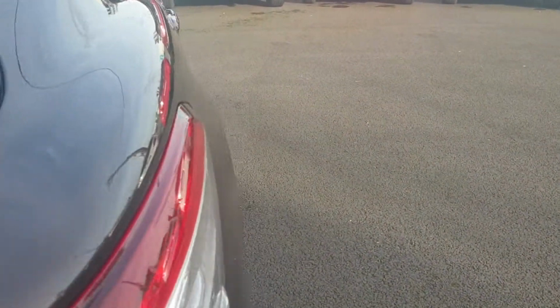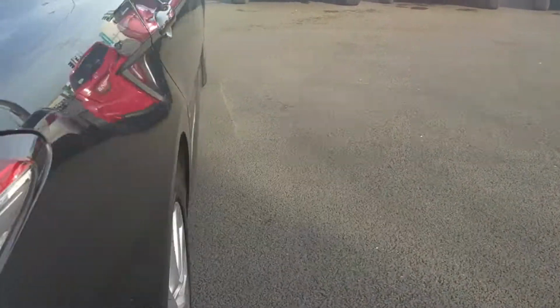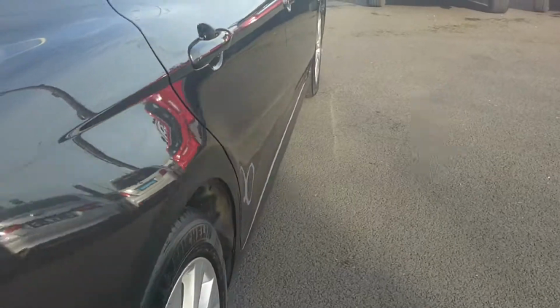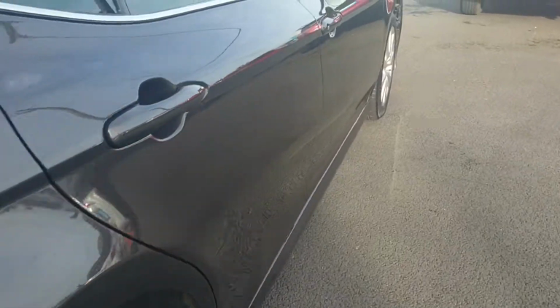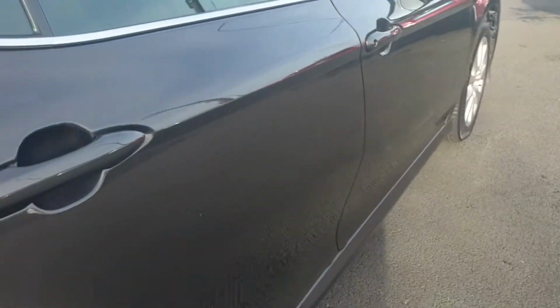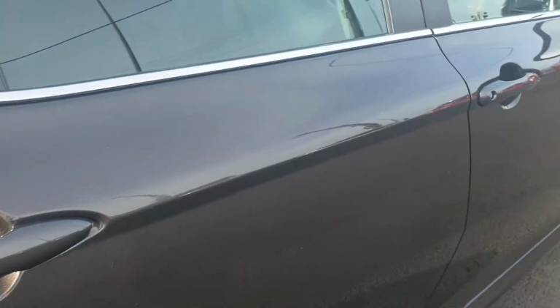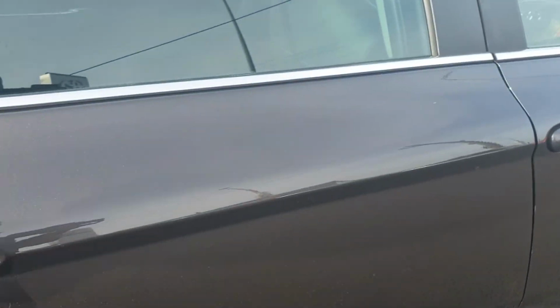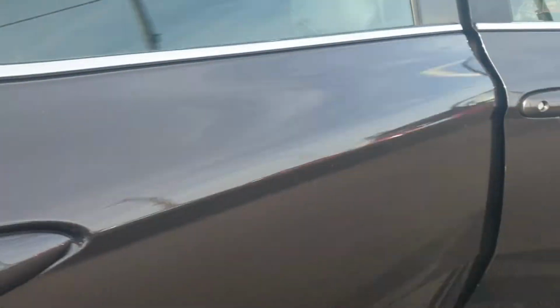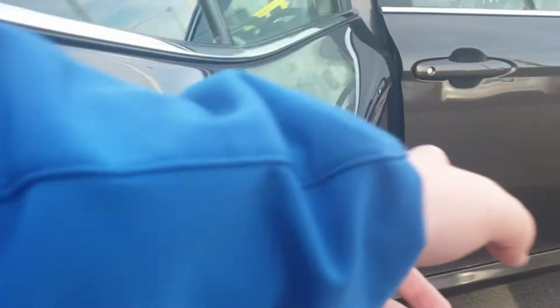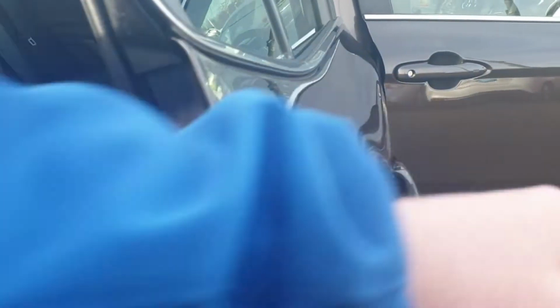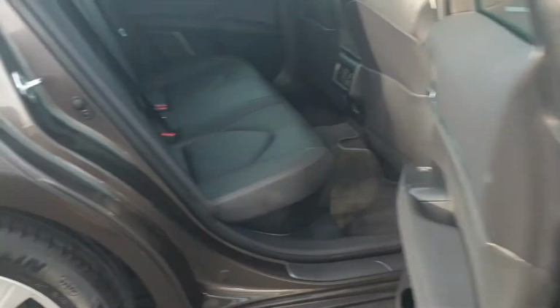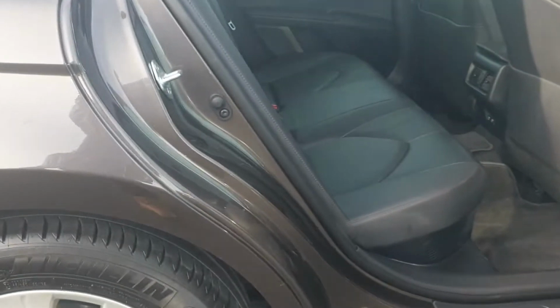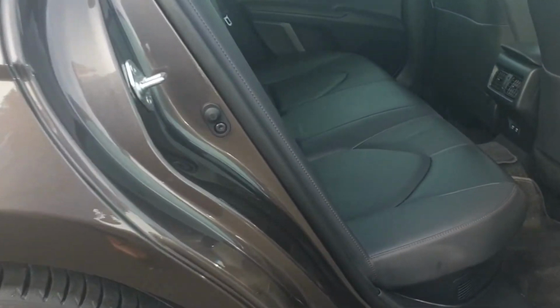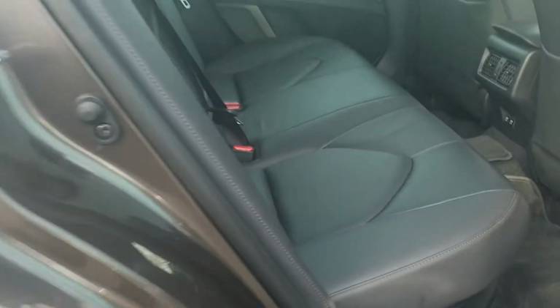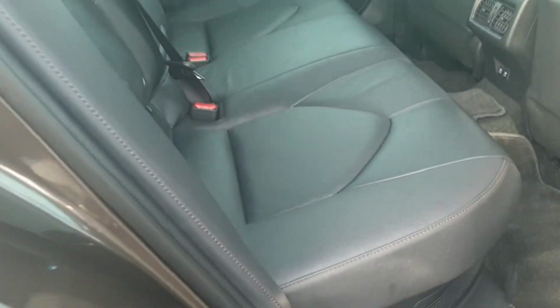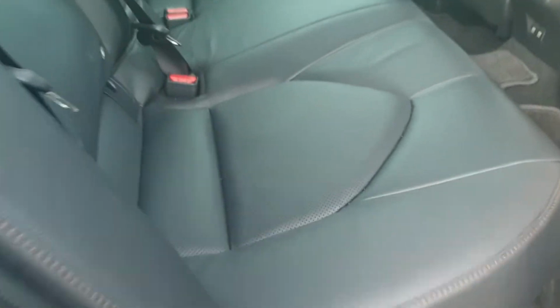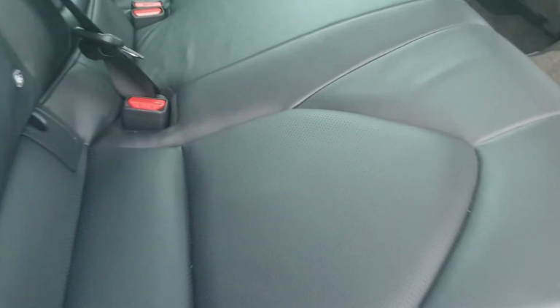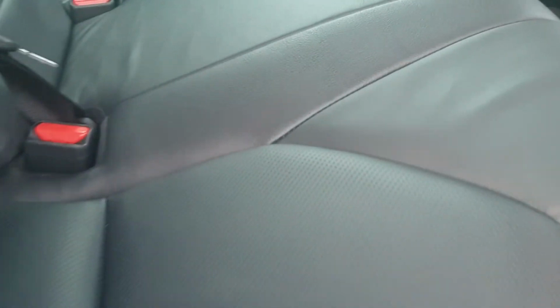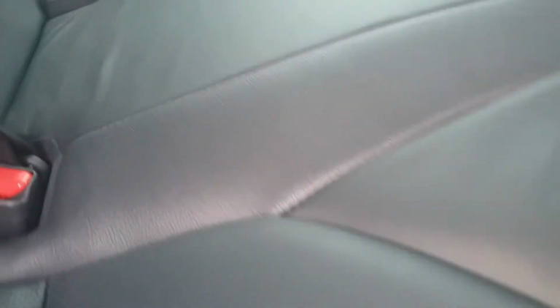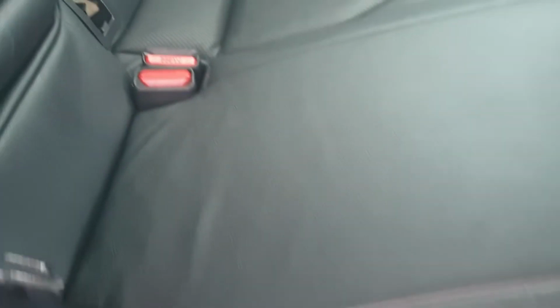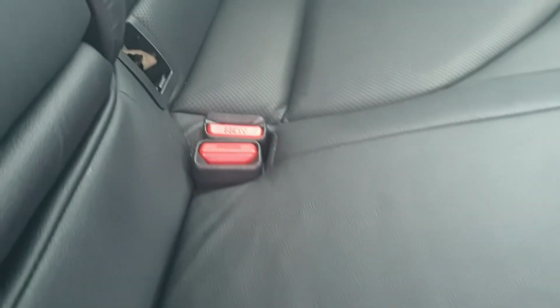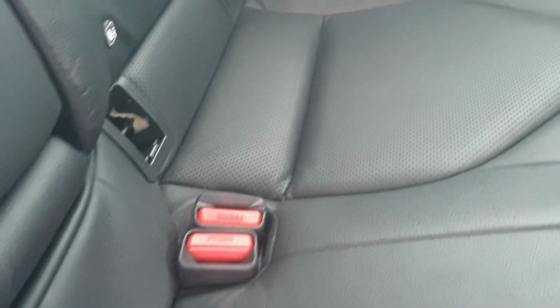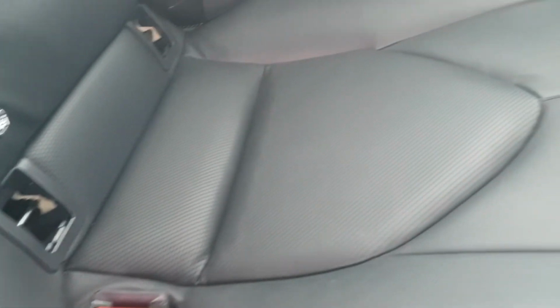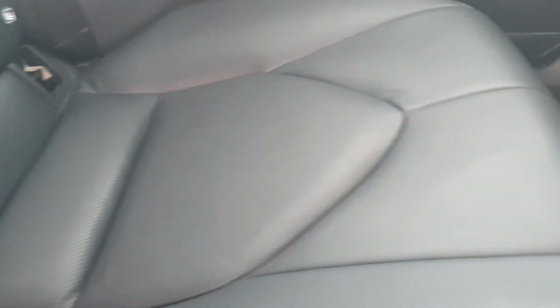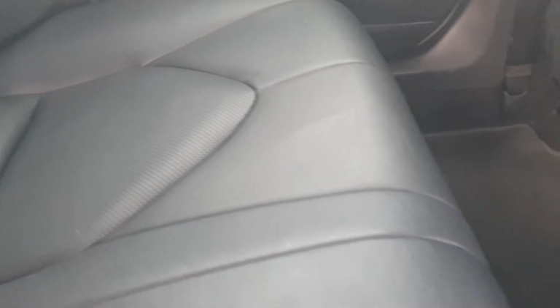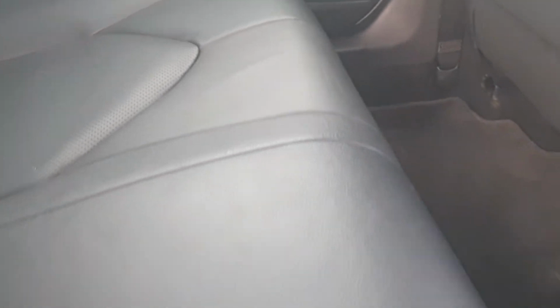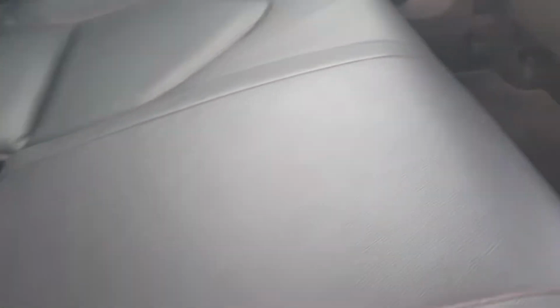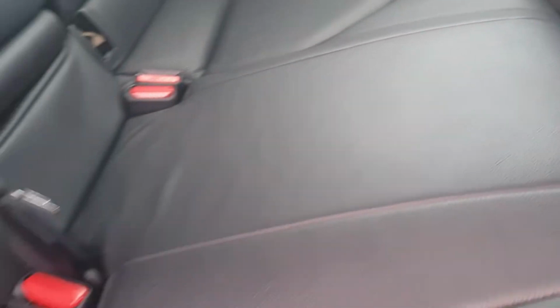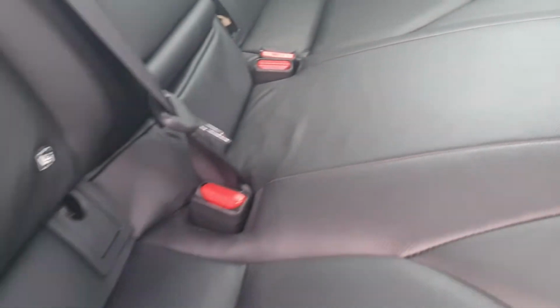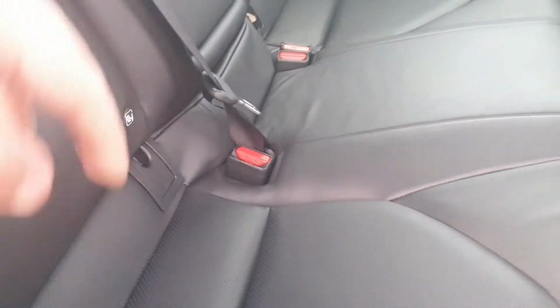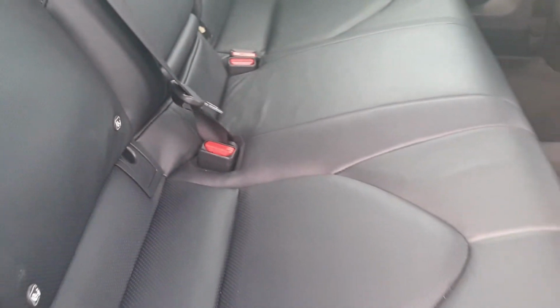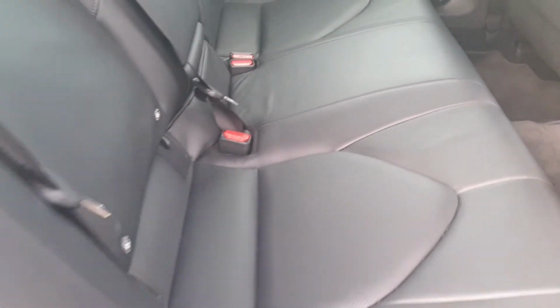This car is in fact the Sol model. Just as we take a look inside, you'll notice you have full leather, two USB points in the rear of the car as well, and ISOFIX on each one of the main seats.